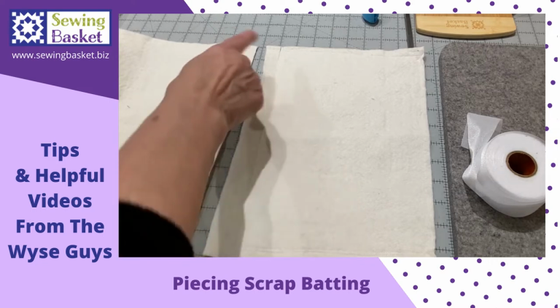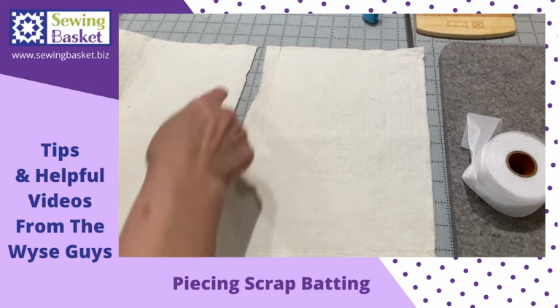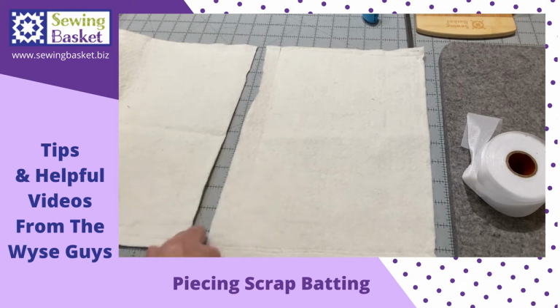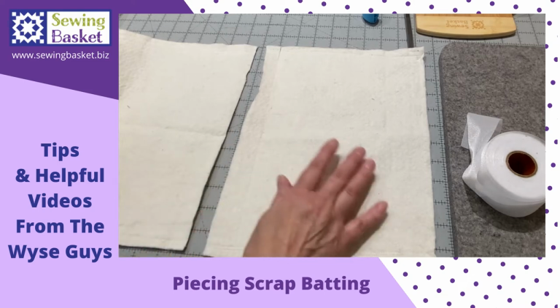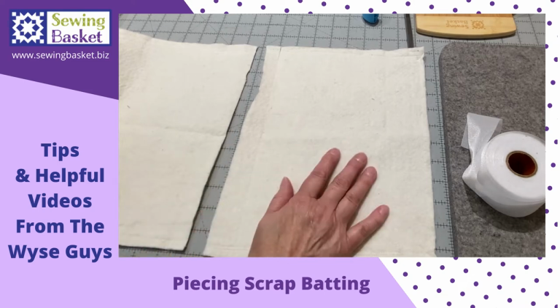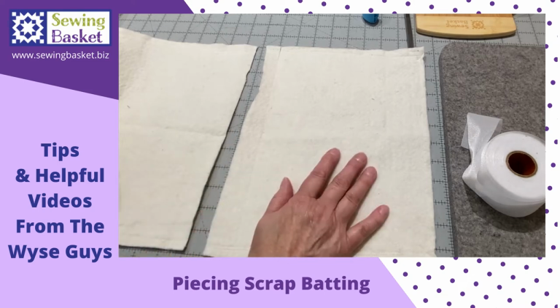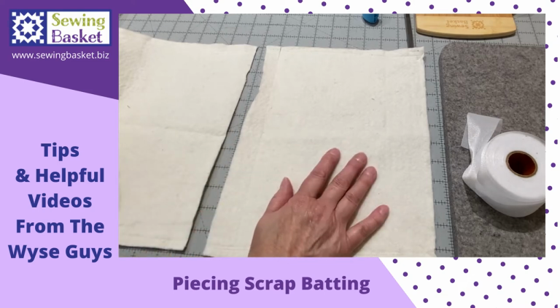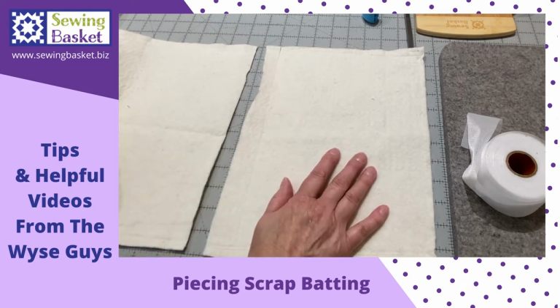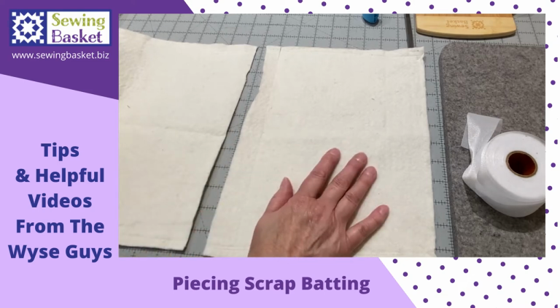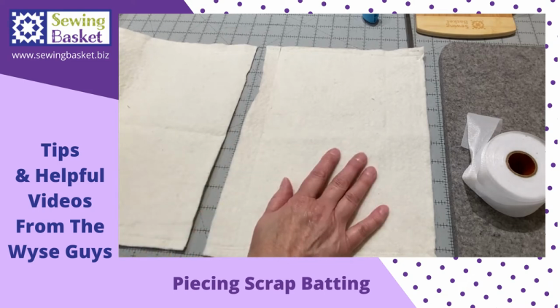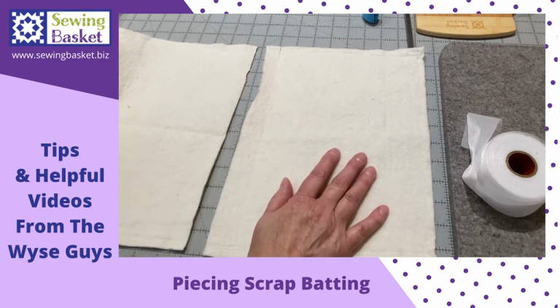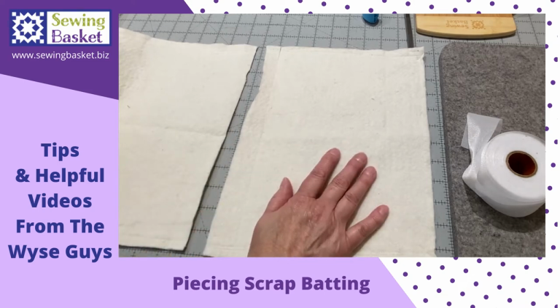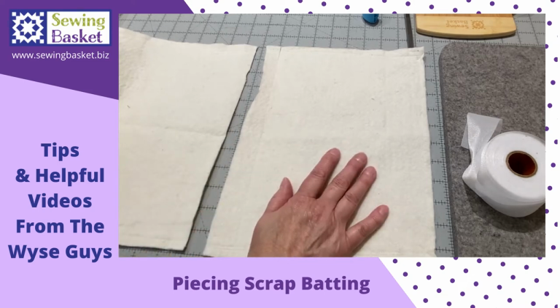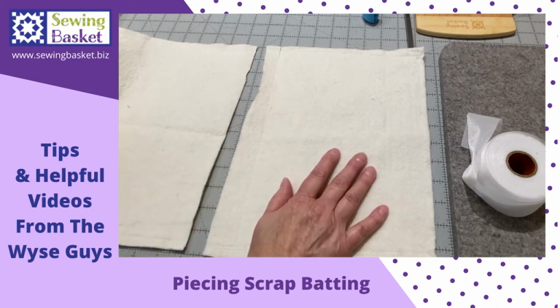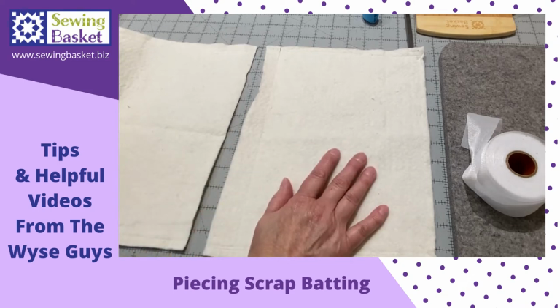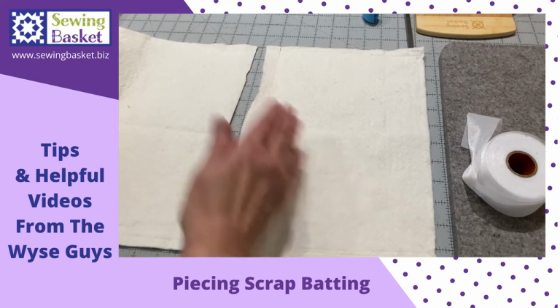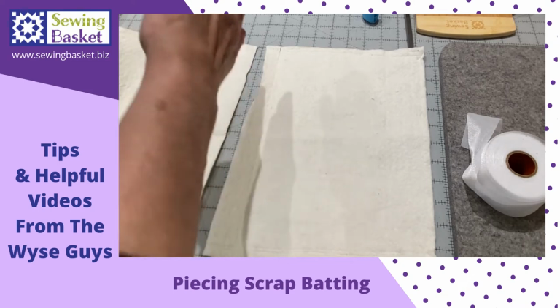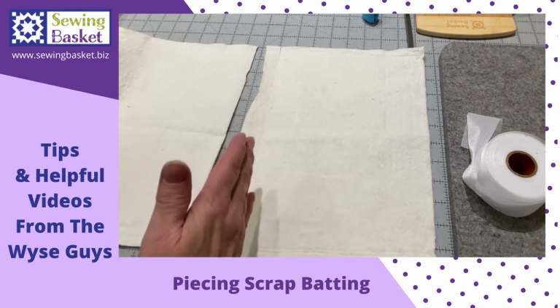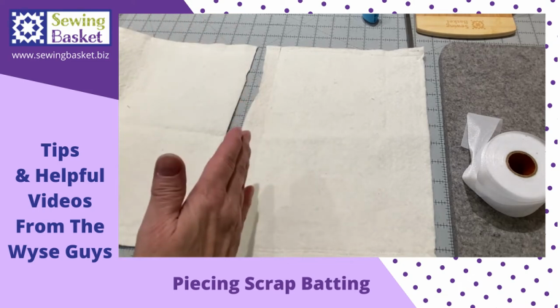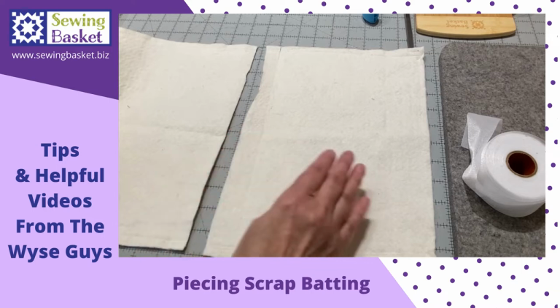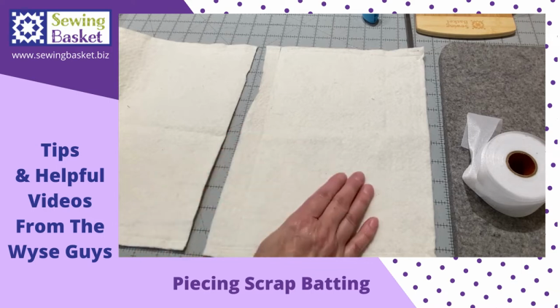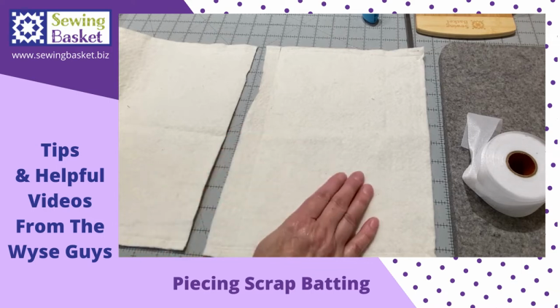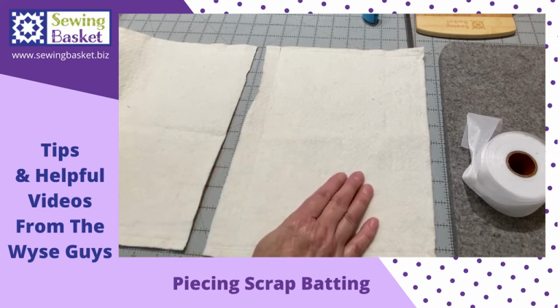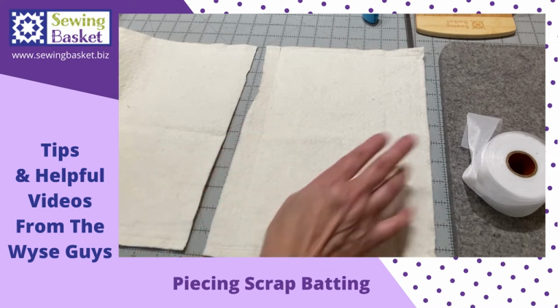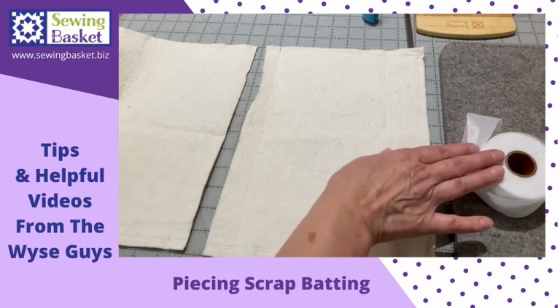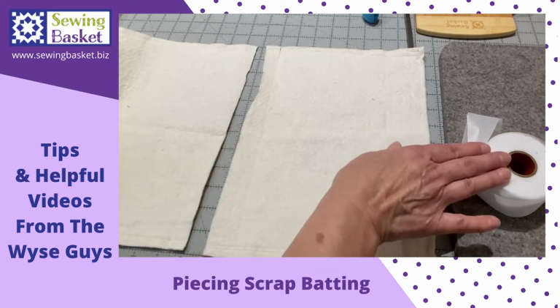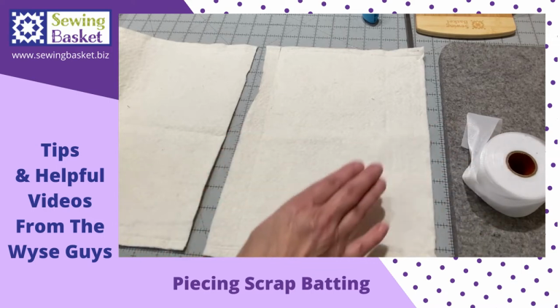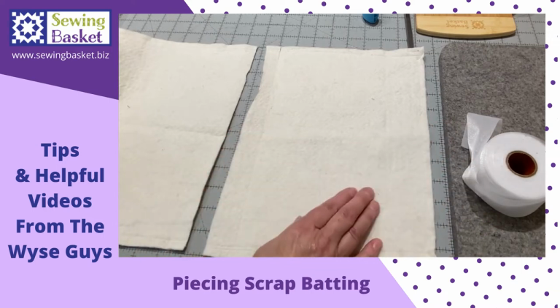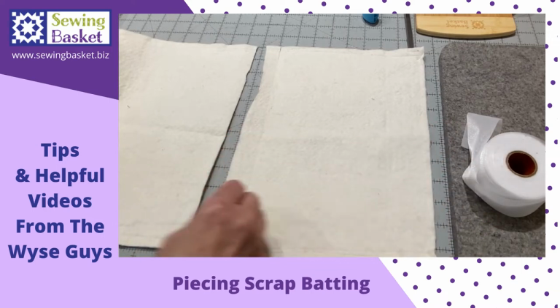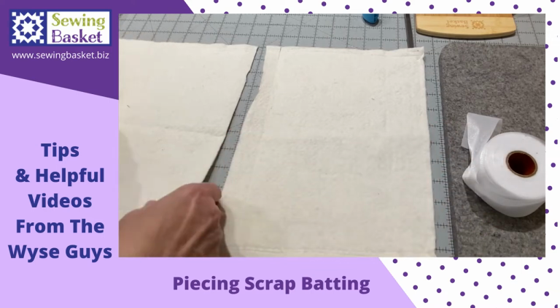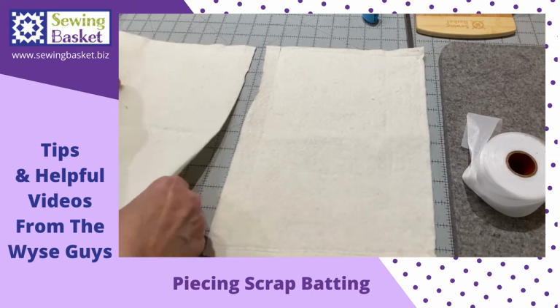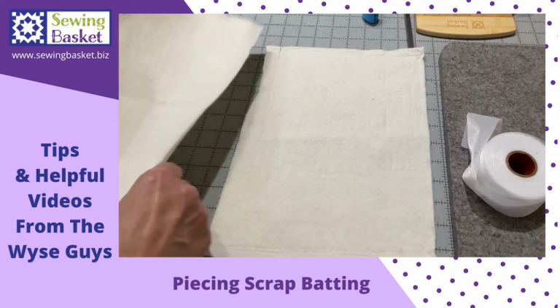You always have jagged edges from what you cut previously. The trick is to get a straight edge between the two pieces to be able to fuse them with your batting tape.